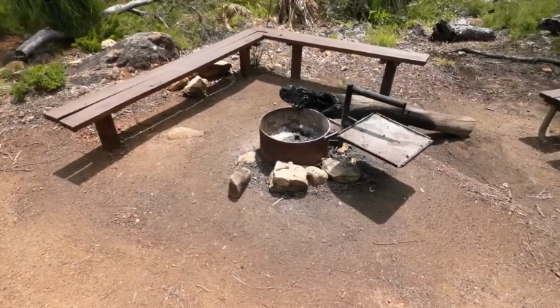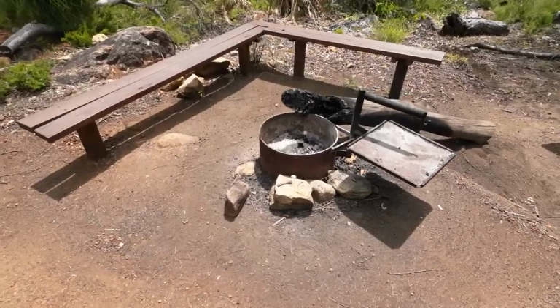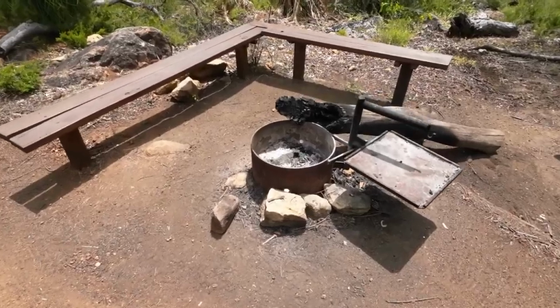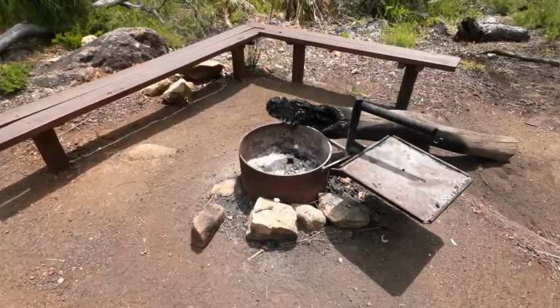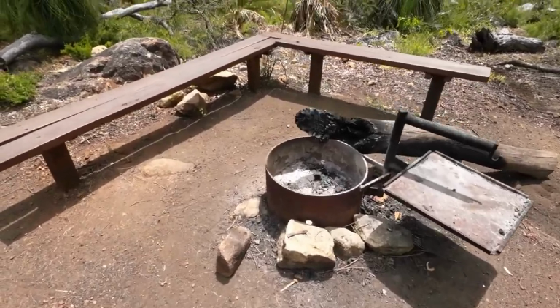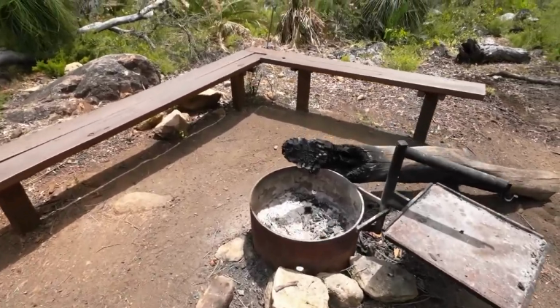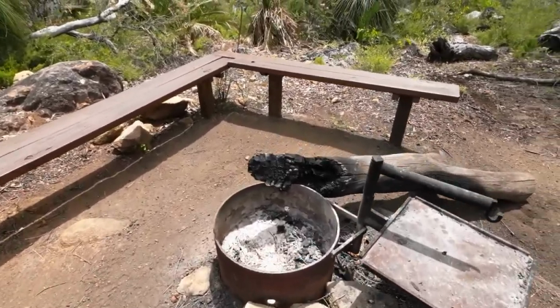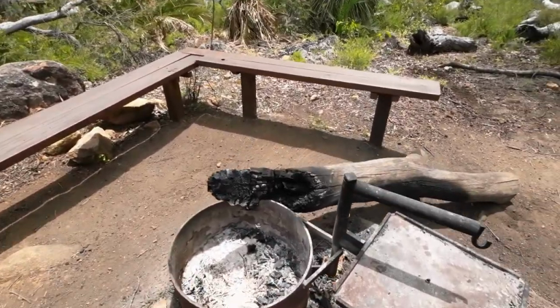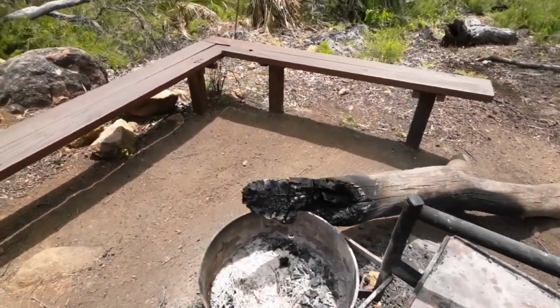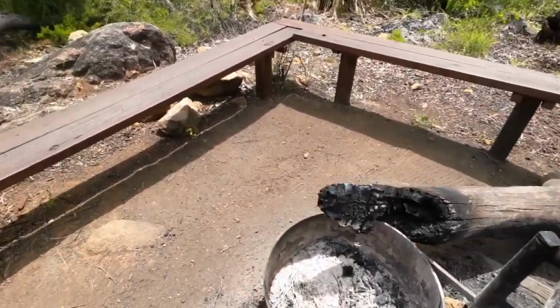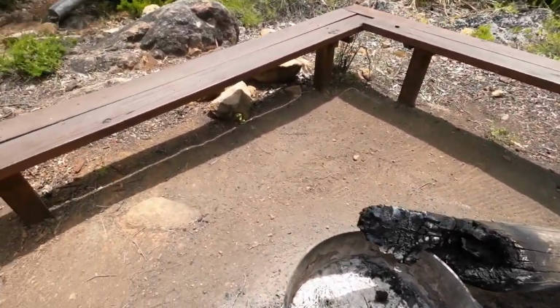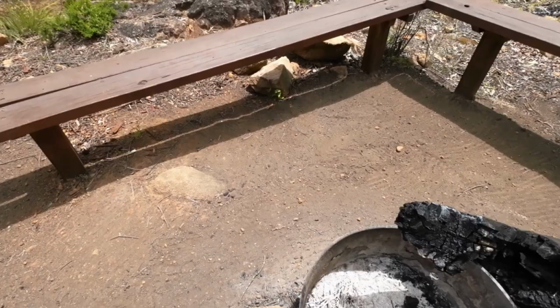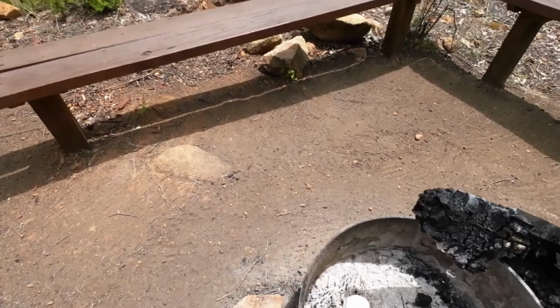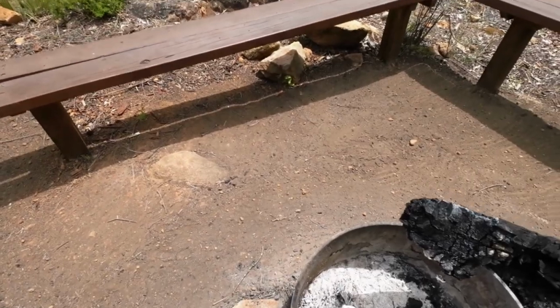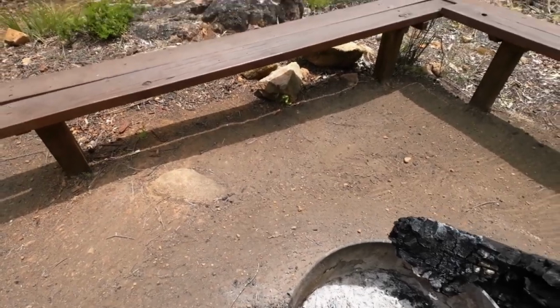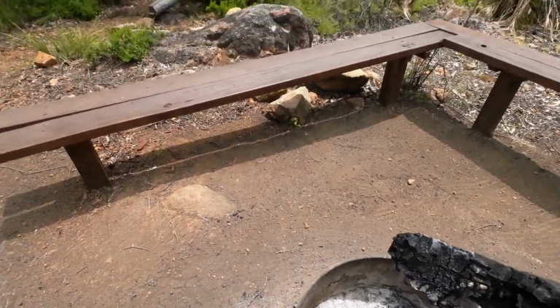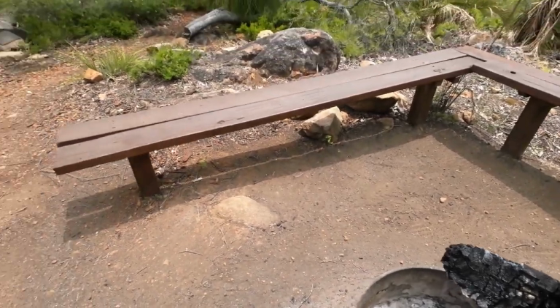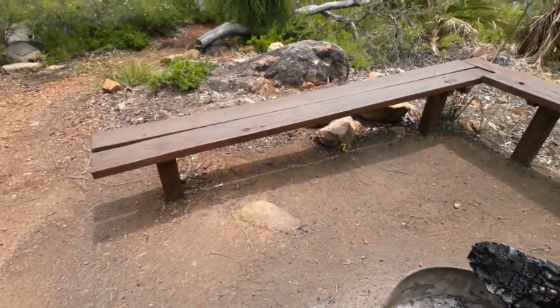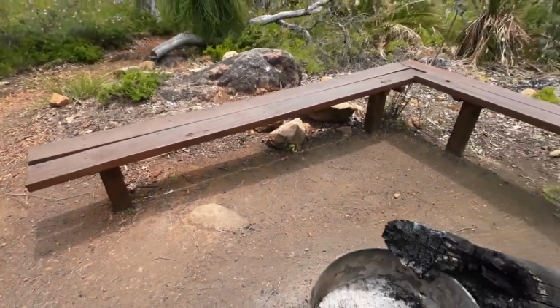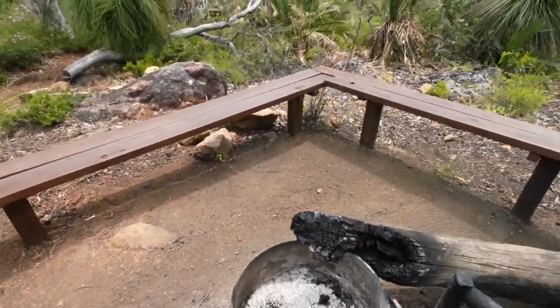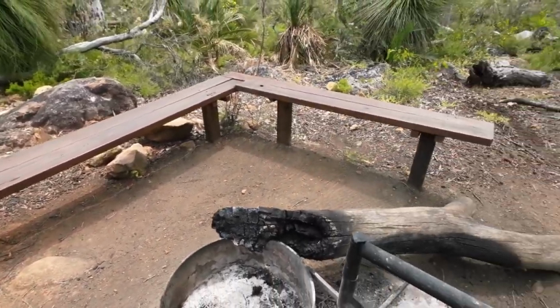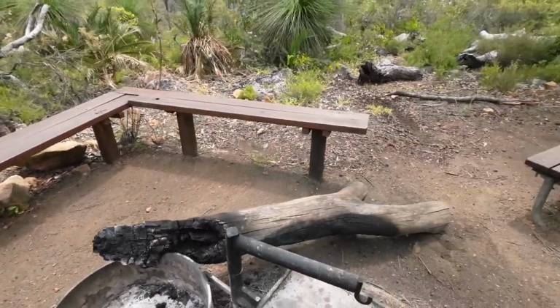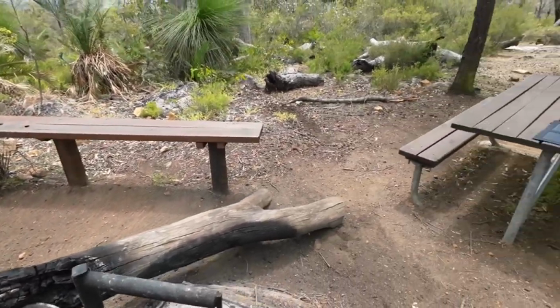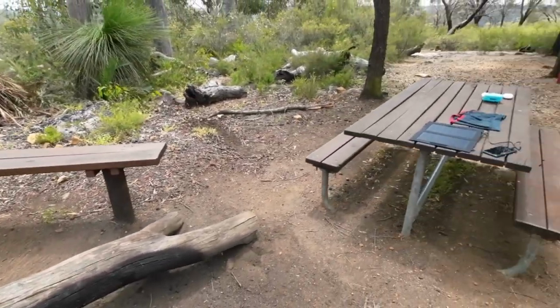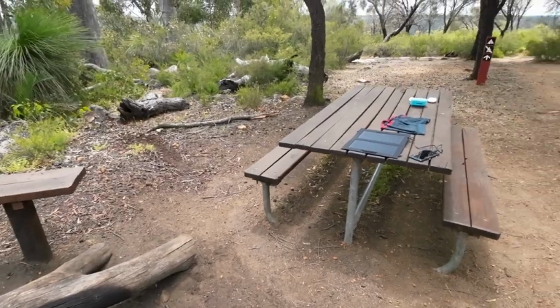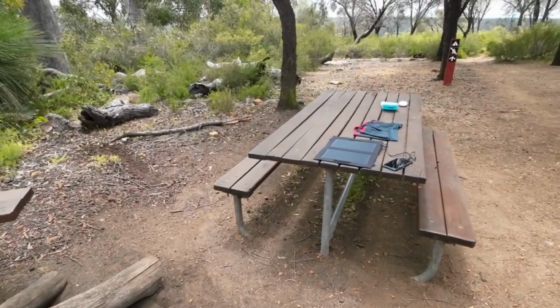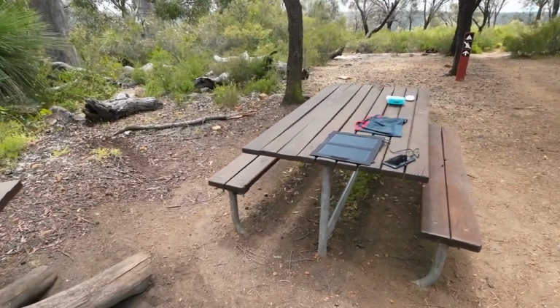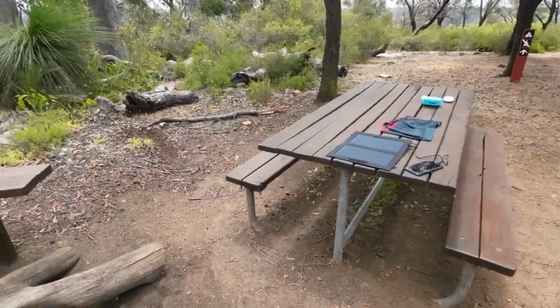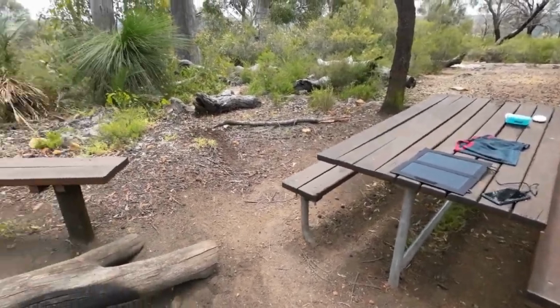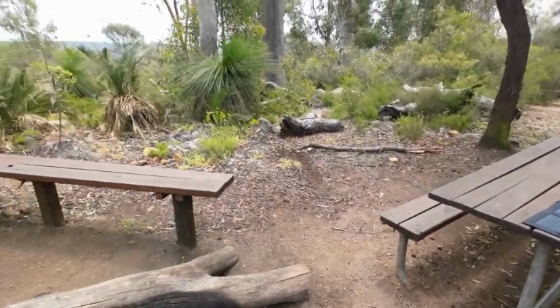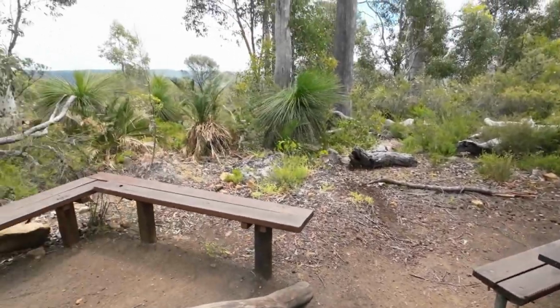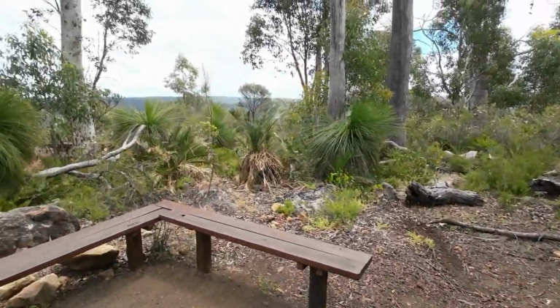We've got a fire pit here. Somebody did the wrong thing and had a large log just balancing in there. There's a nice bench around it and another picnic bench here. And there's your view.